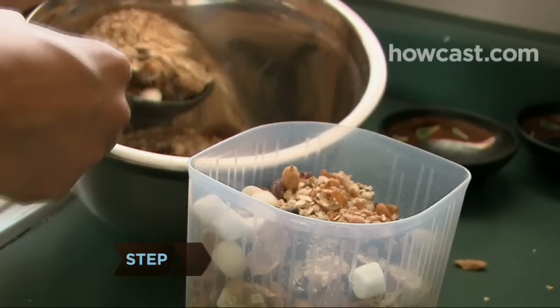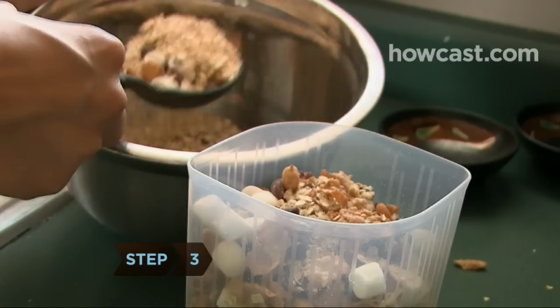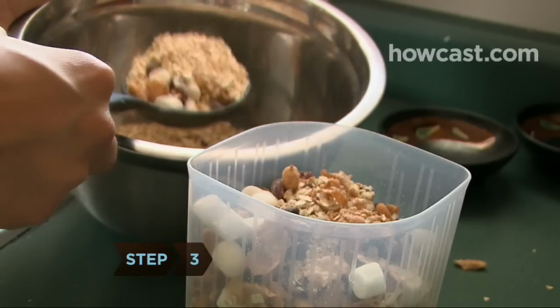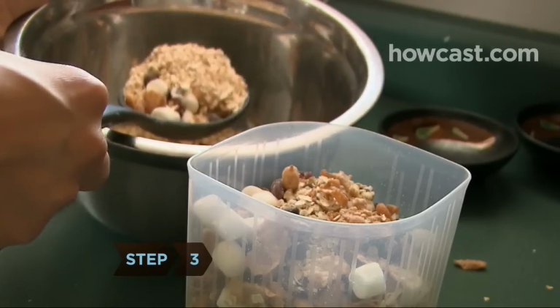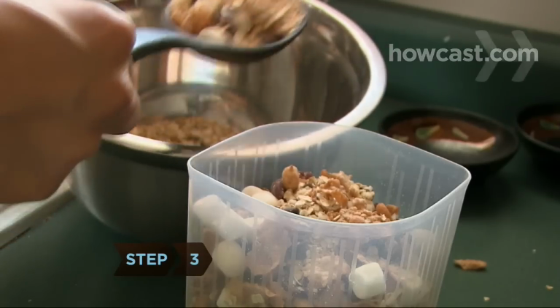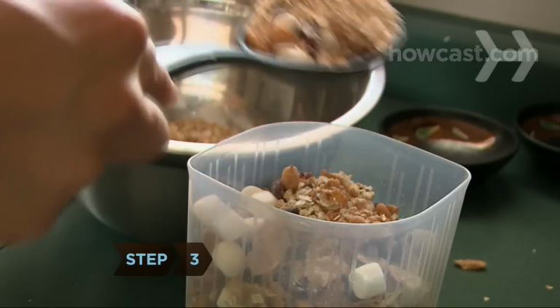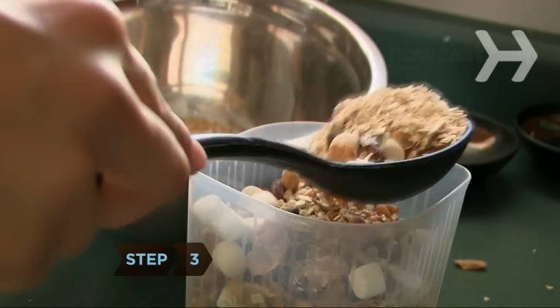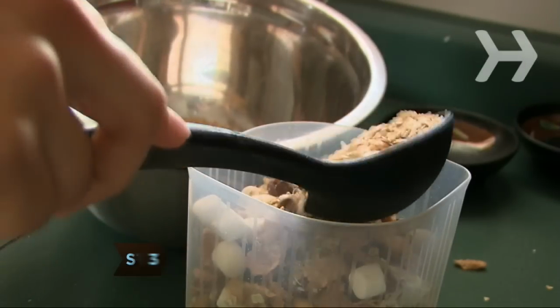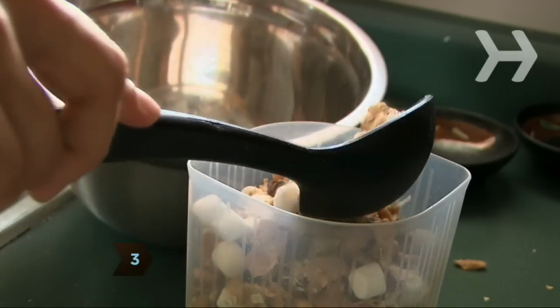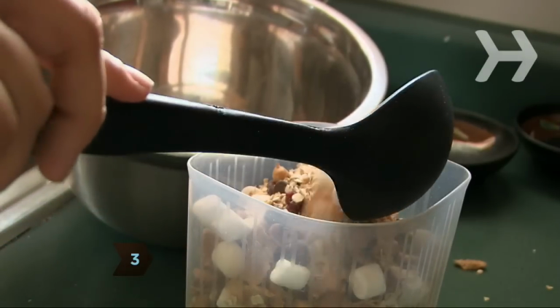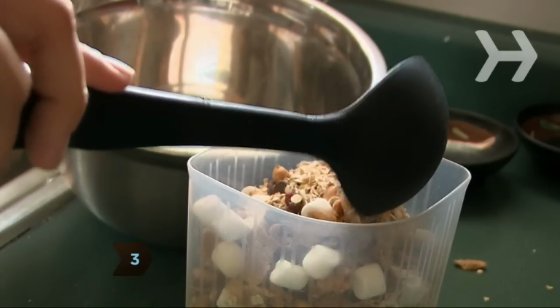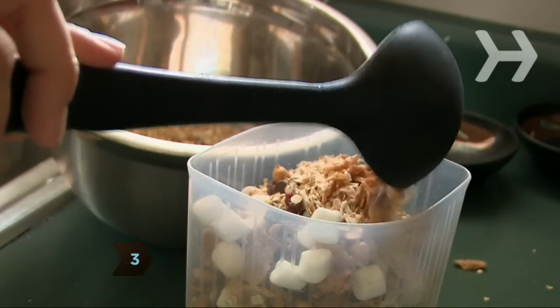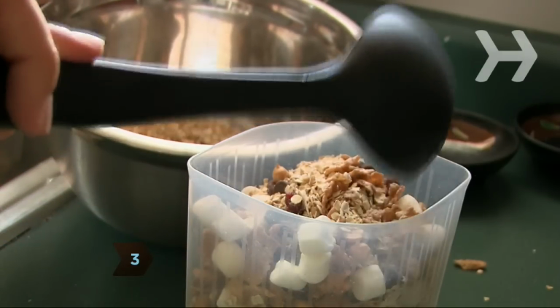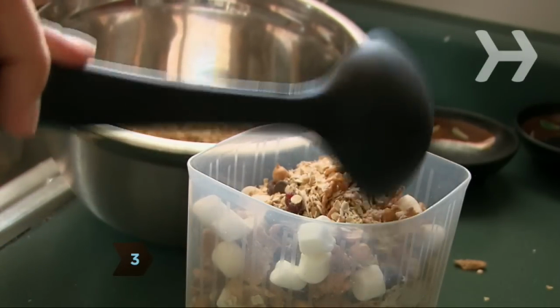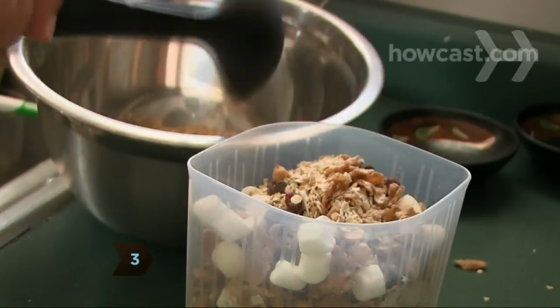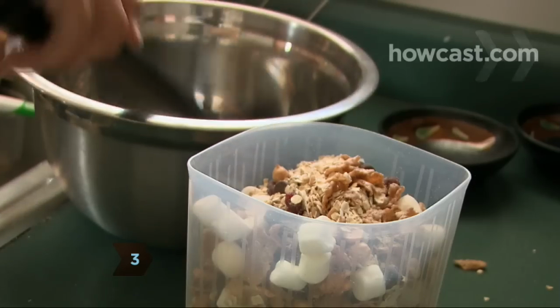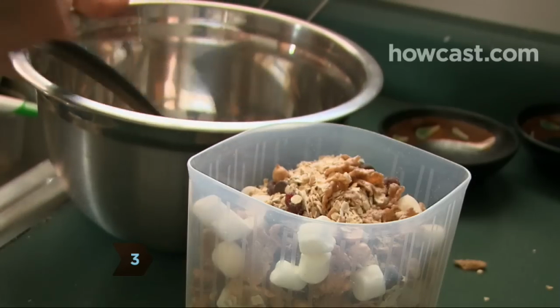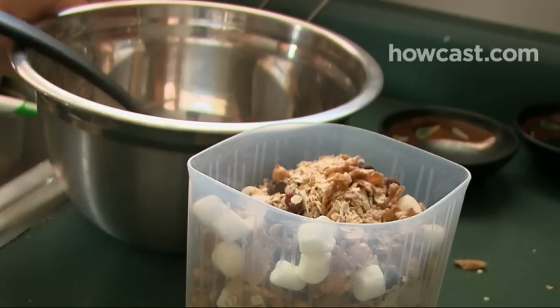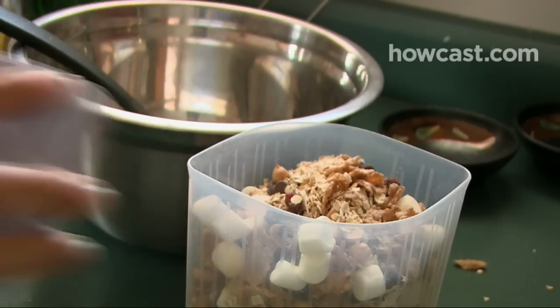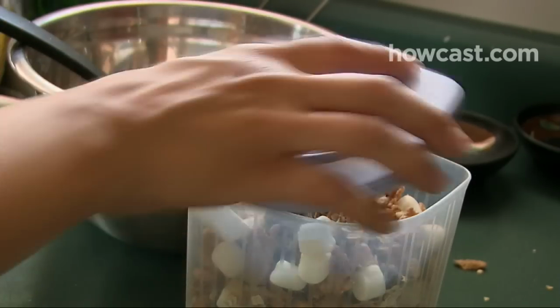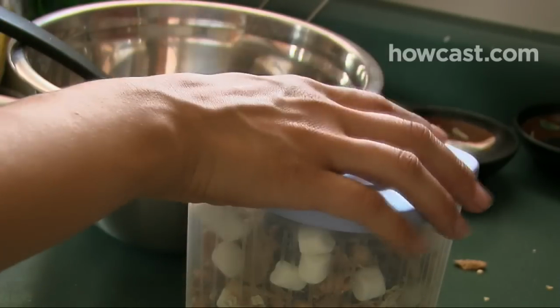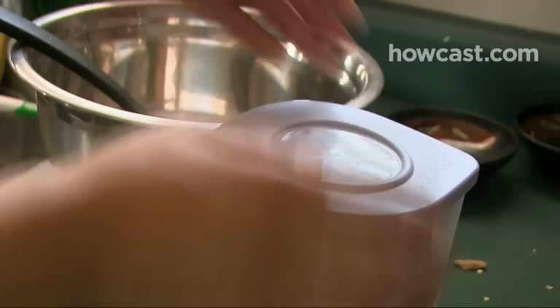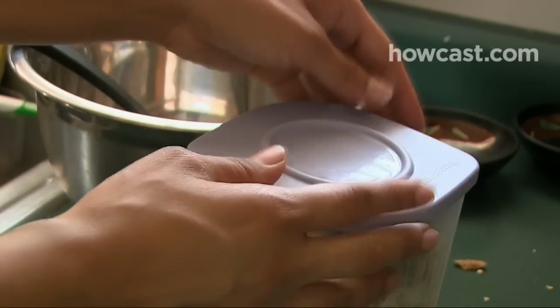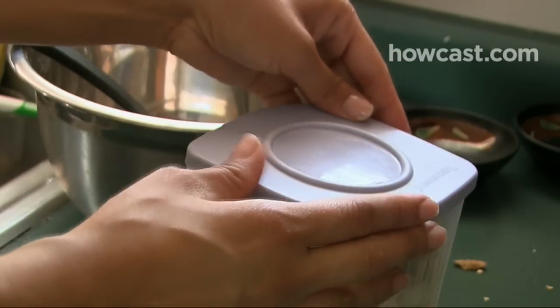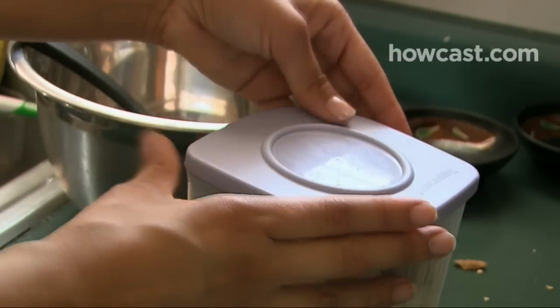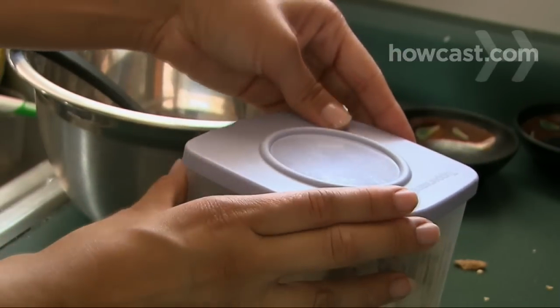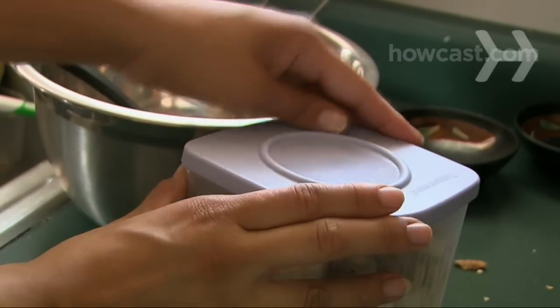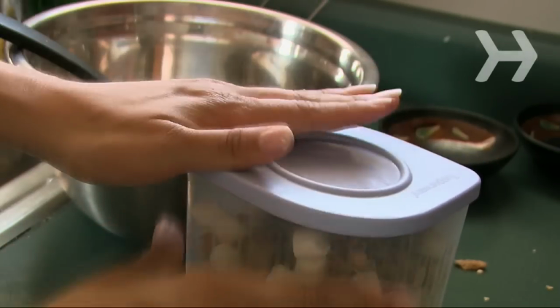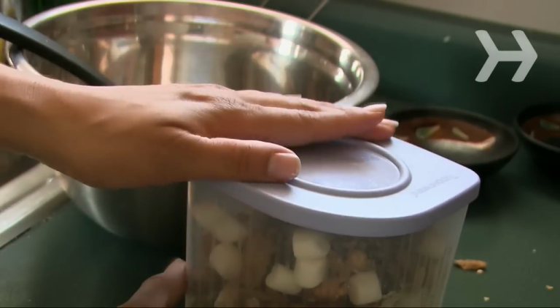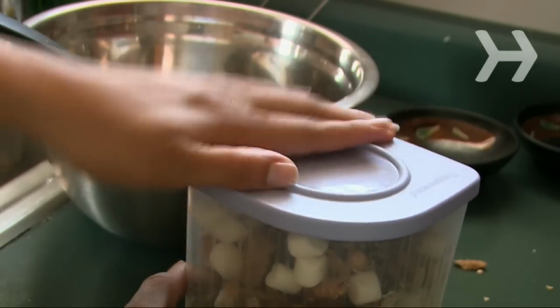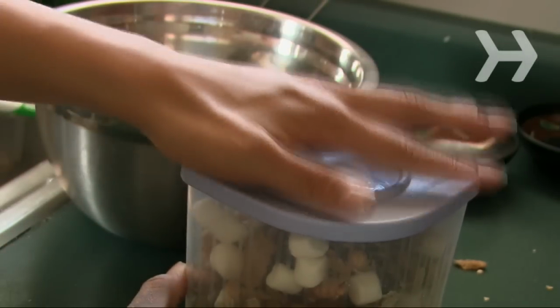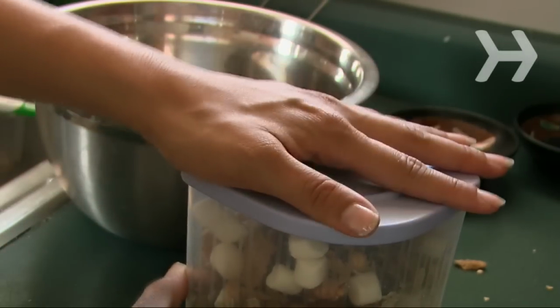Step 3. Store the muesli in a large airtight container, like a glass jar with a lid, and store in the fridge. It will stay fresh for up to 2 months.